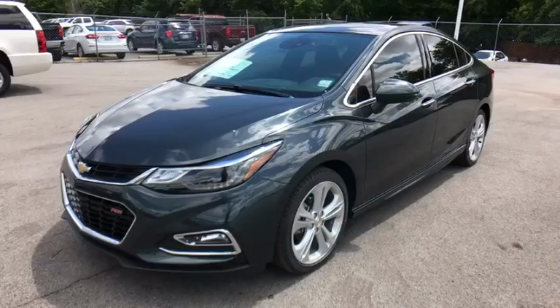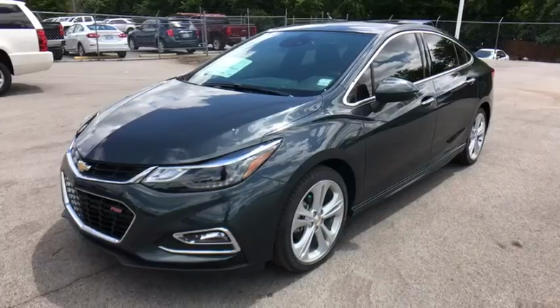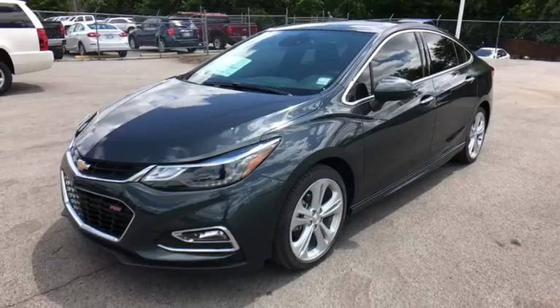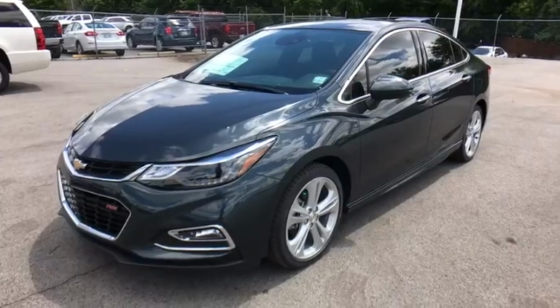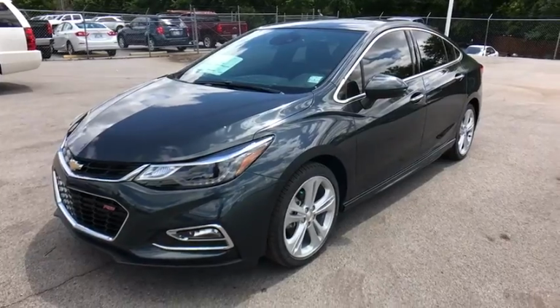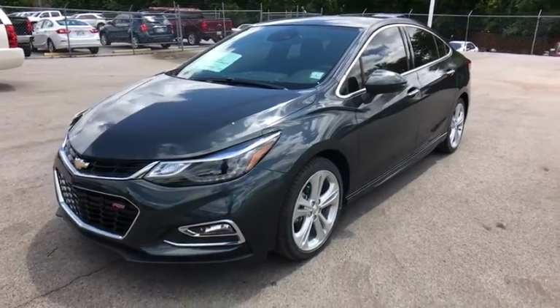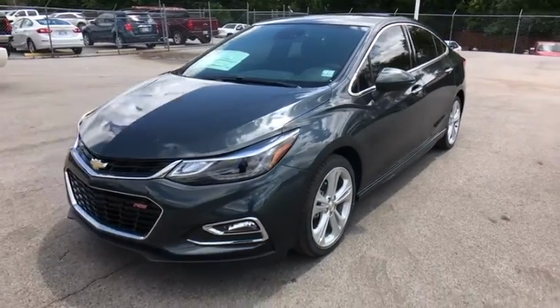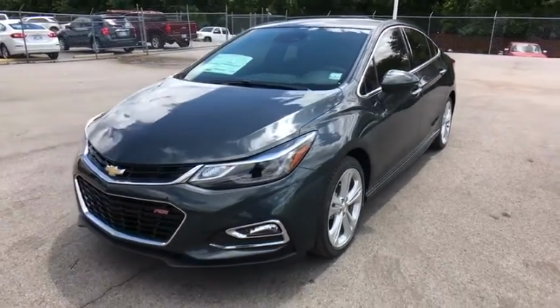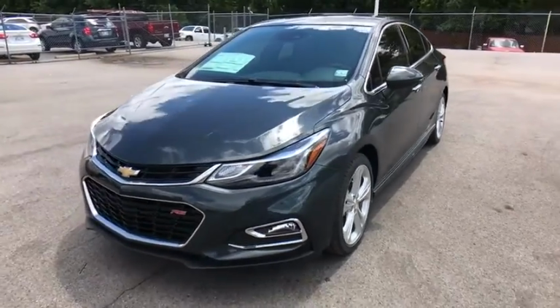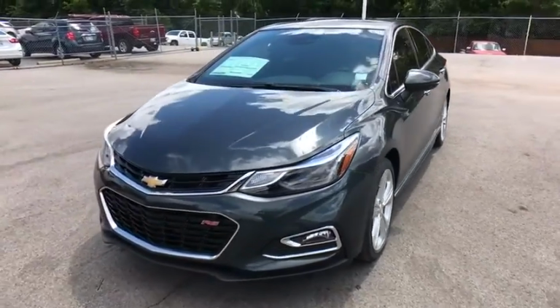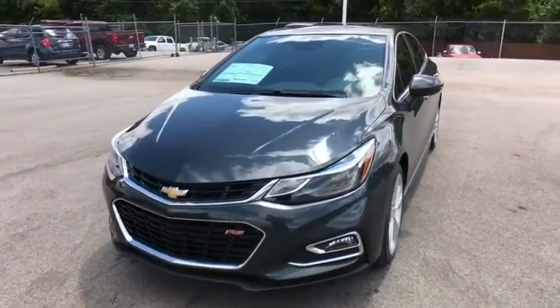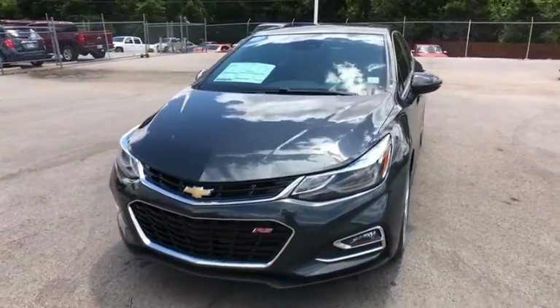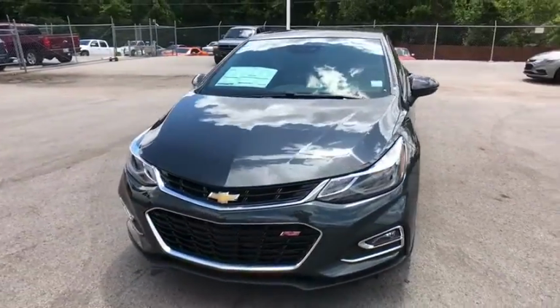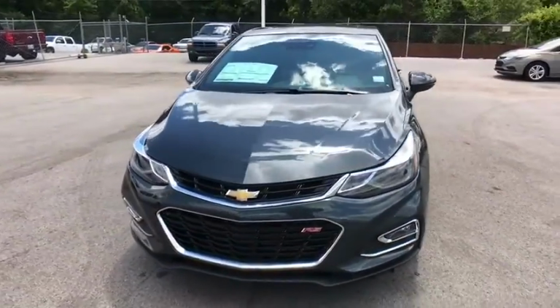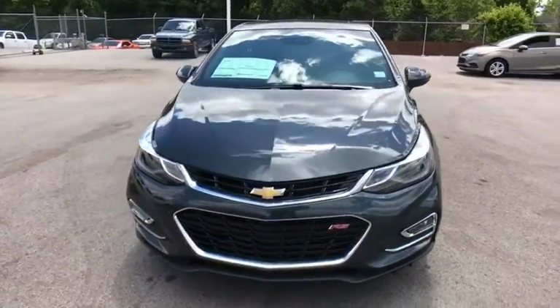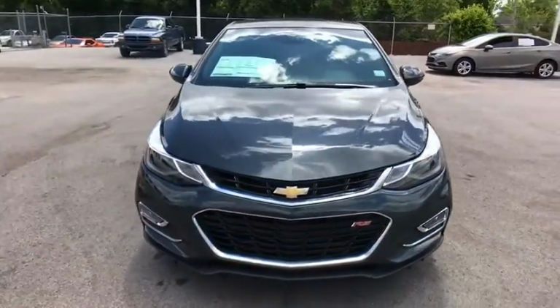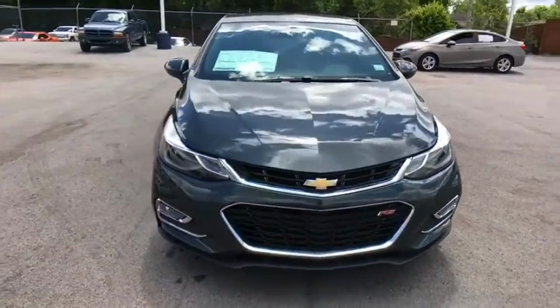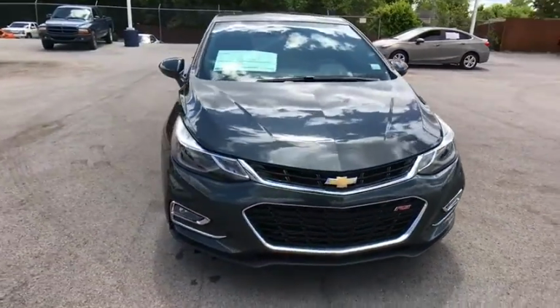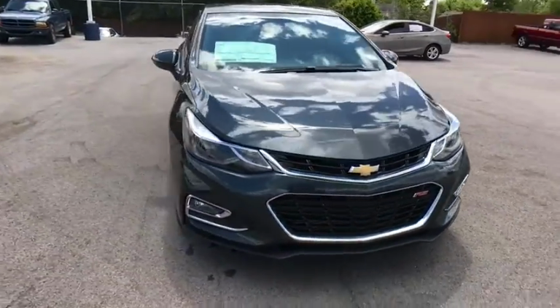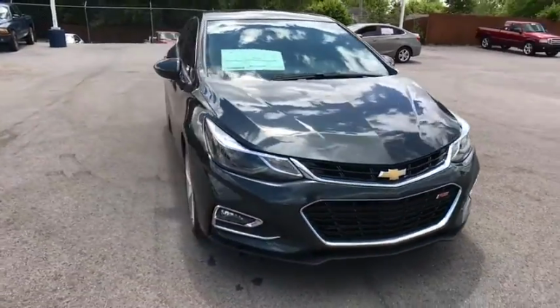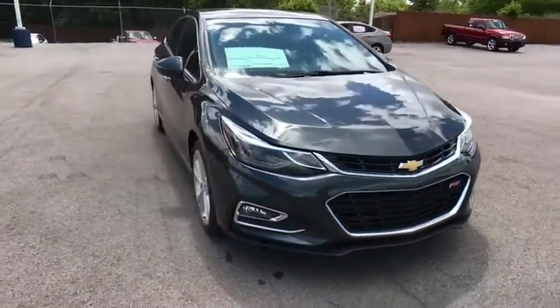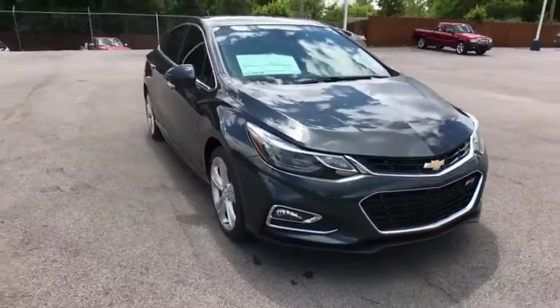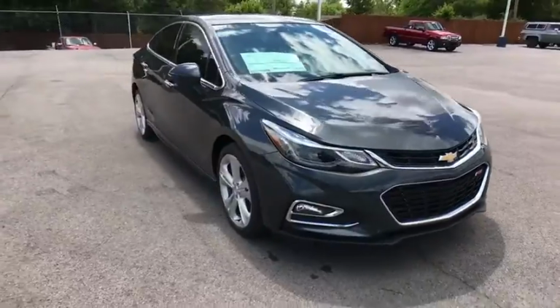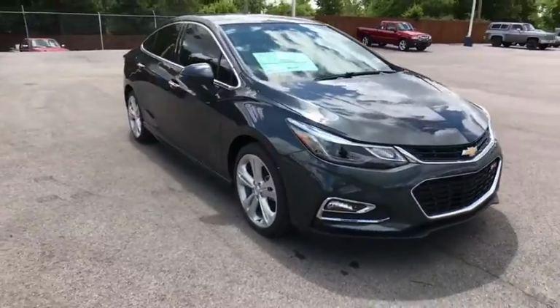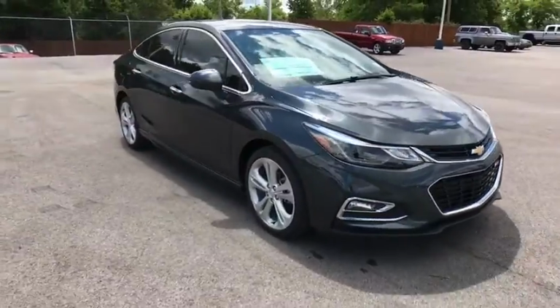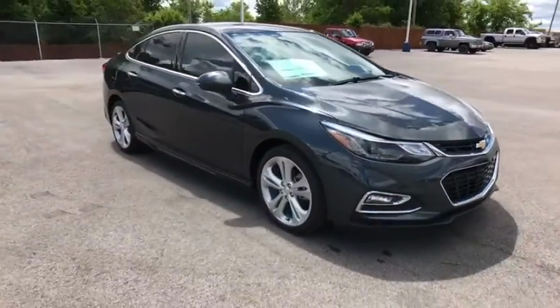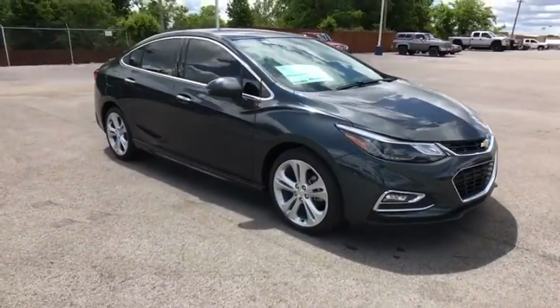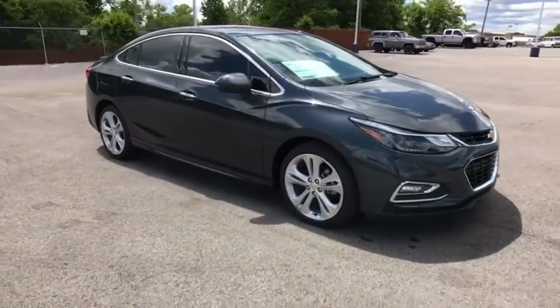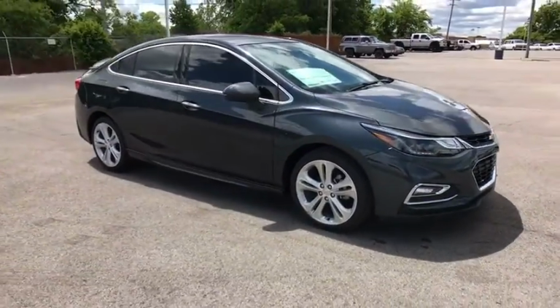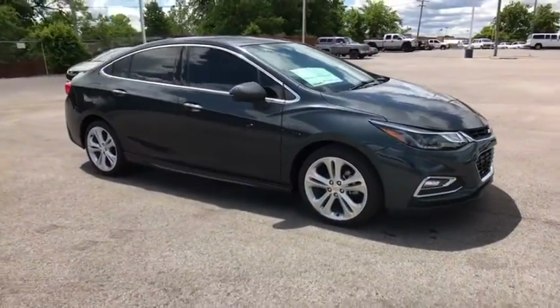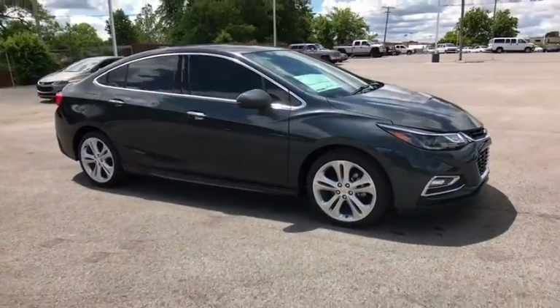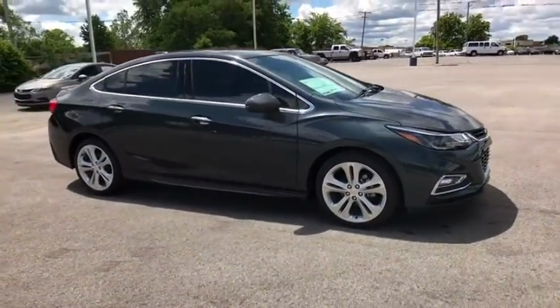The 2017 Chevrolet Cruze. The Cruze Blueprint calls for more than you'd expect. Here are some of this vehicle's great options.